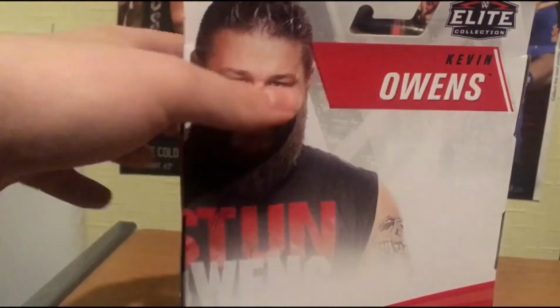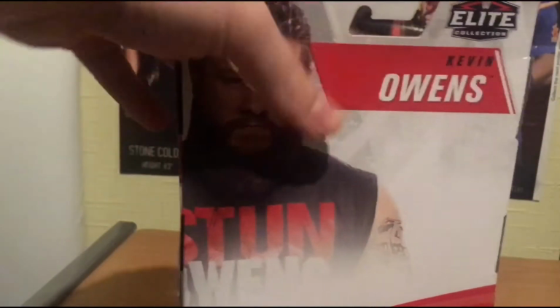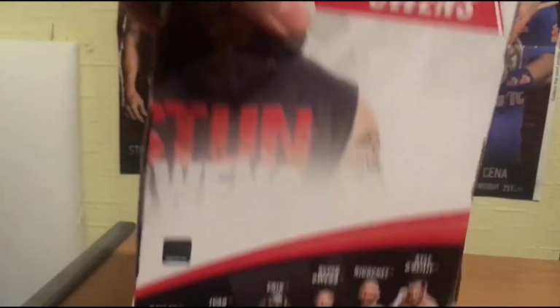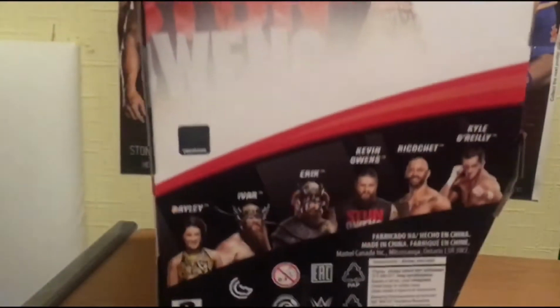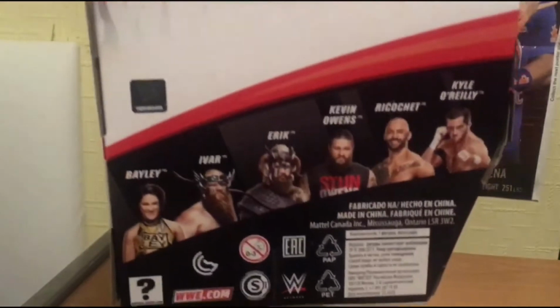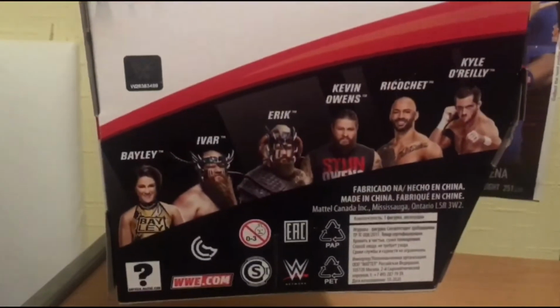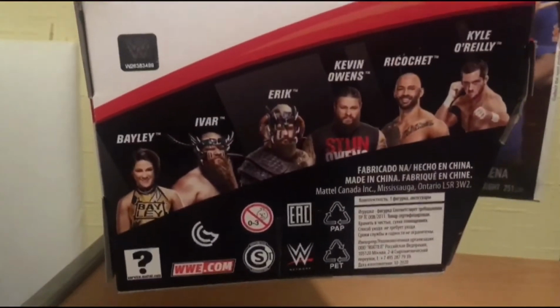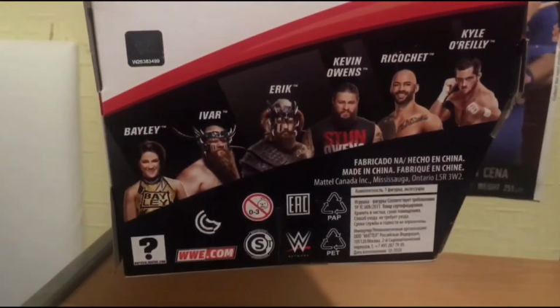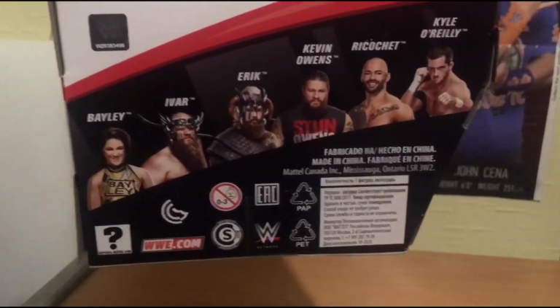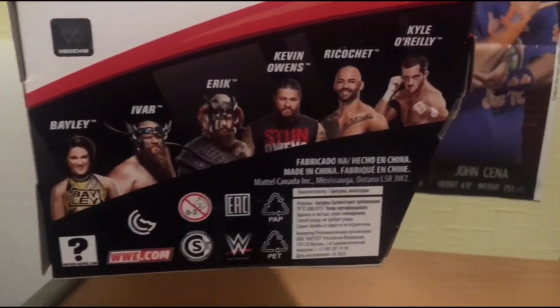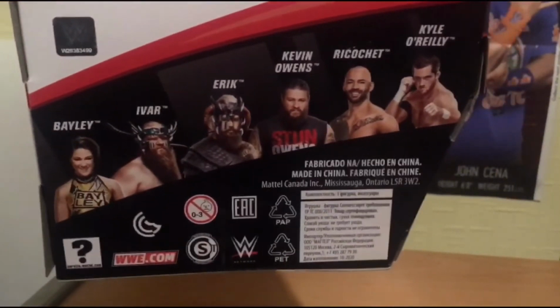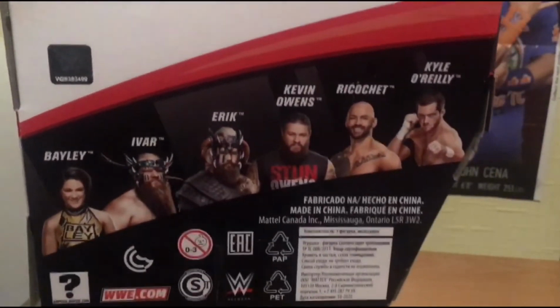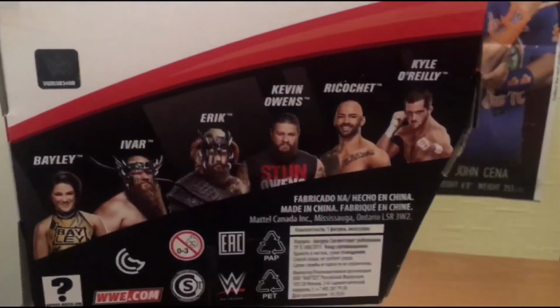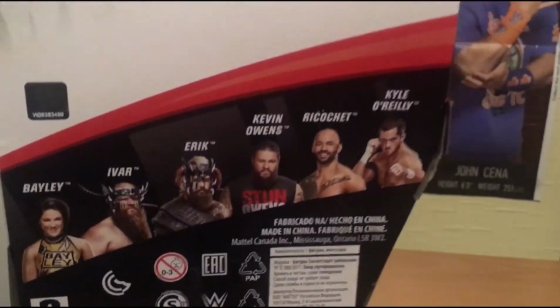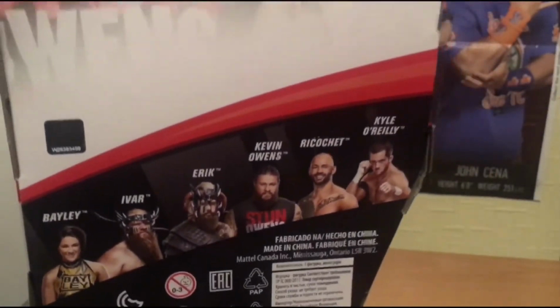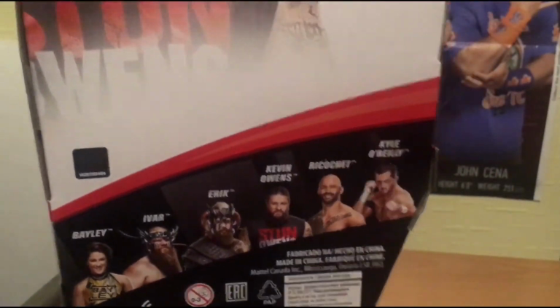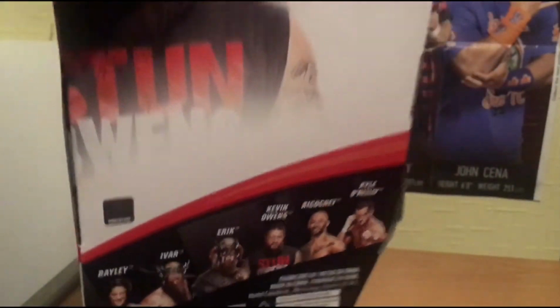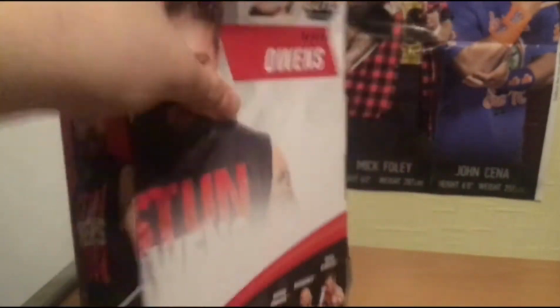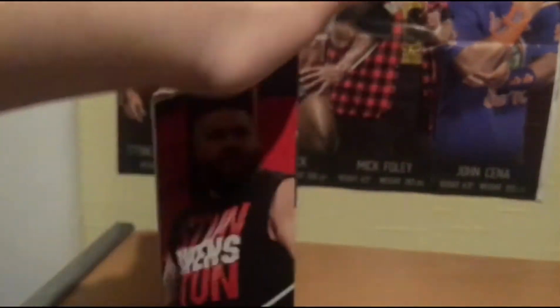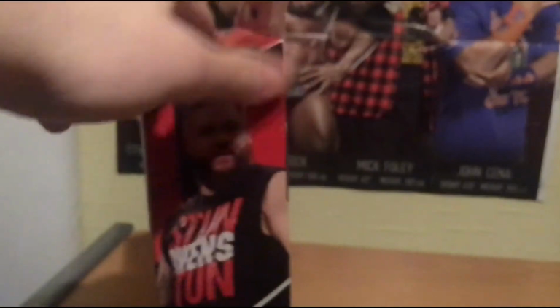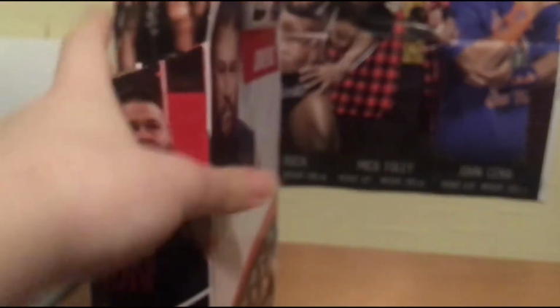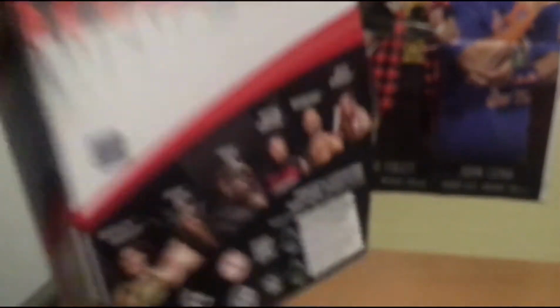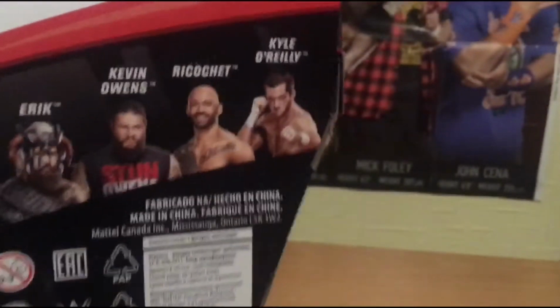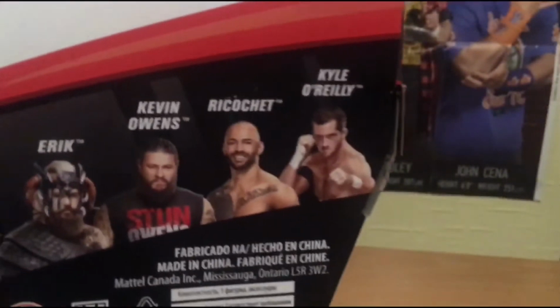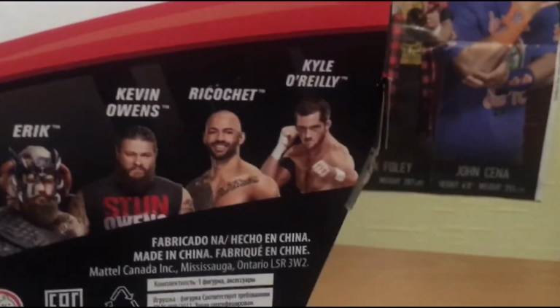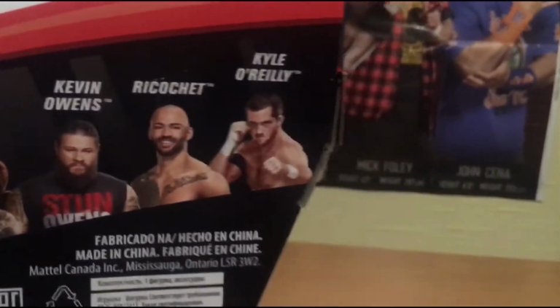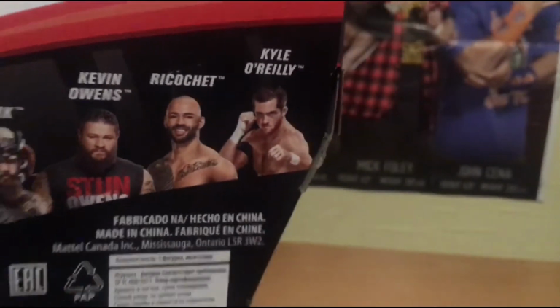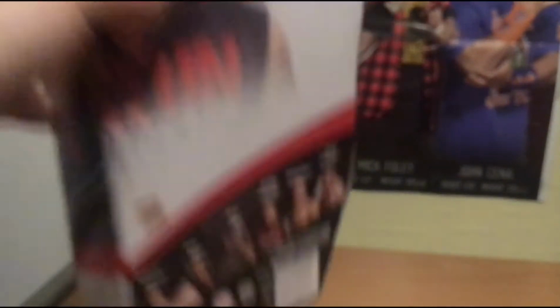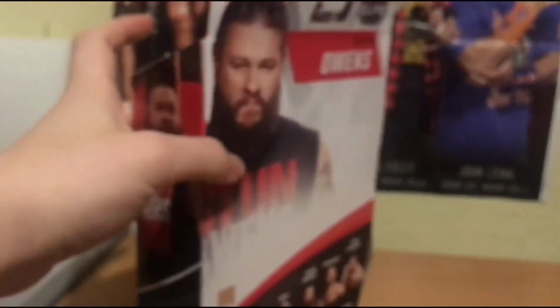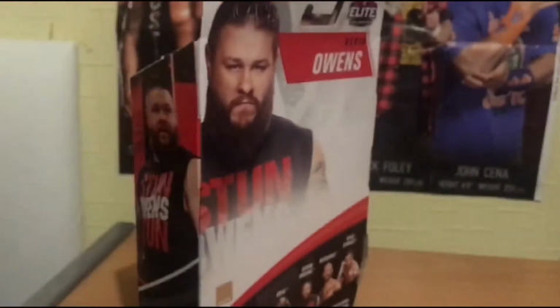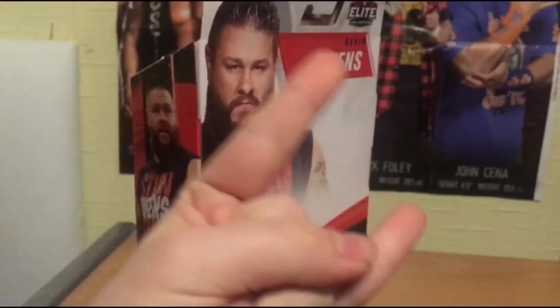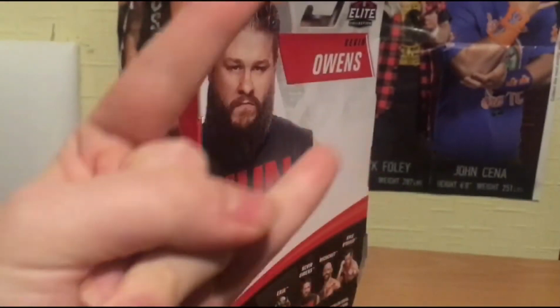I'm cool that I'm getting this figure. In this wave you've got Bayley, Ivar, Kevin Owens, Ricochet, and Kyle O'Reilly. You can also collect Kyle O'Reilly - one of my favorites from NXT. On the Spooky Daryl, baby!